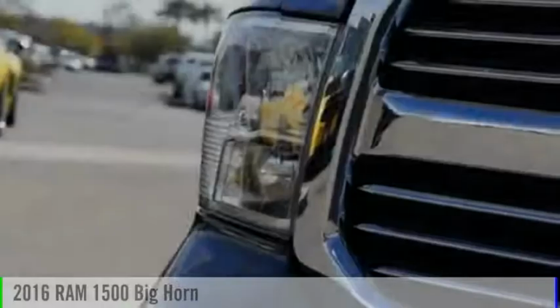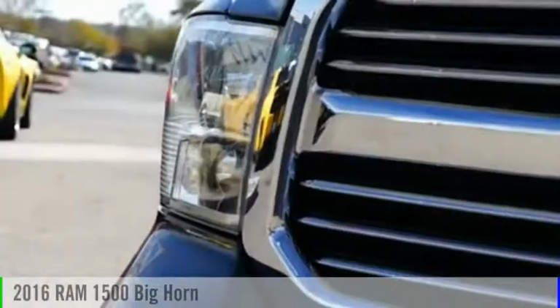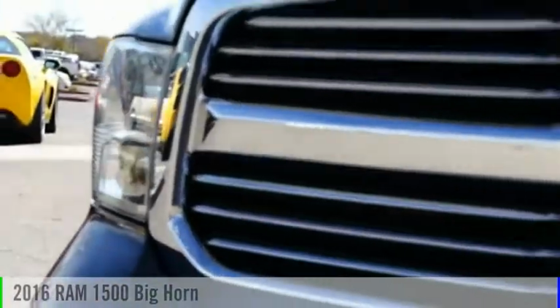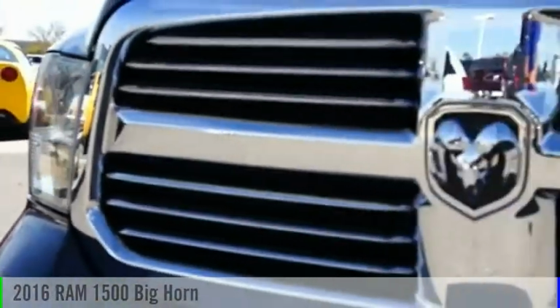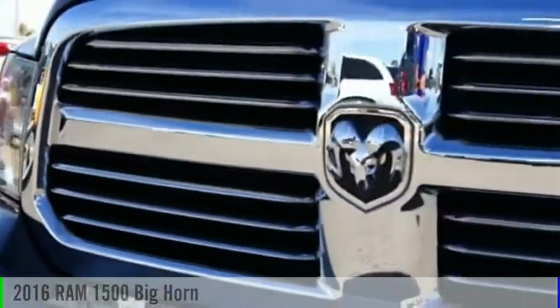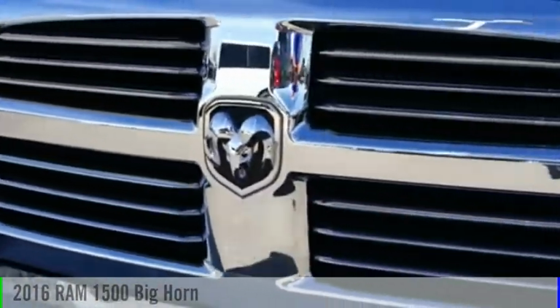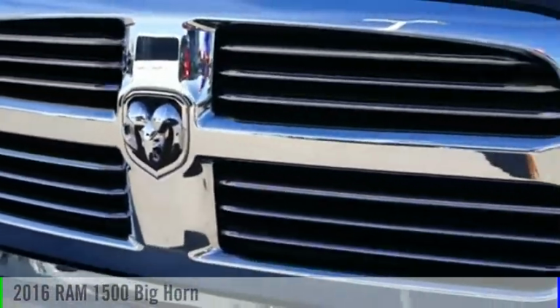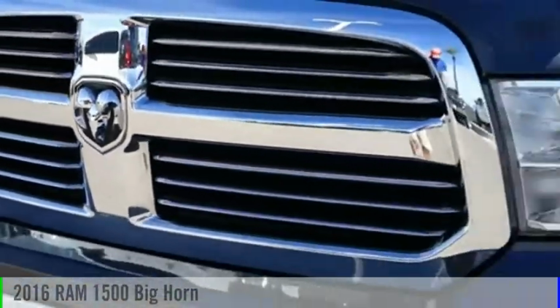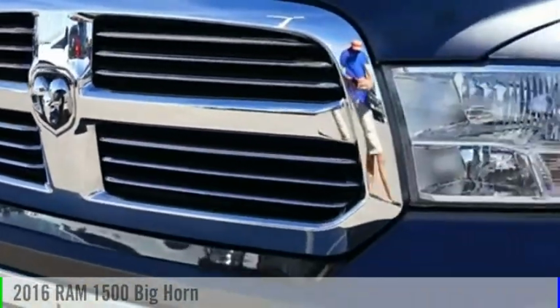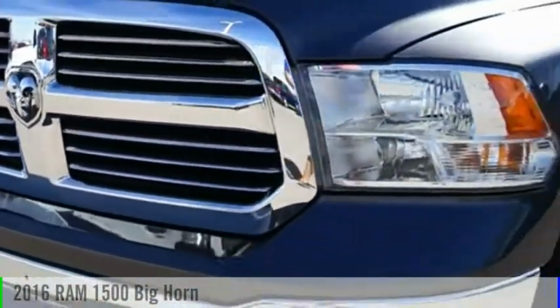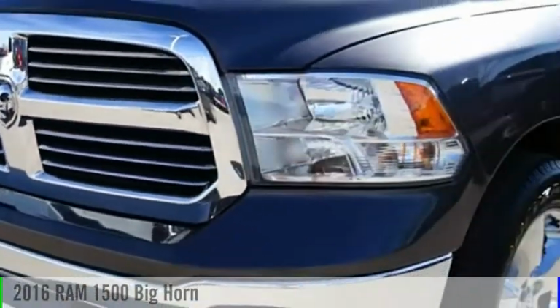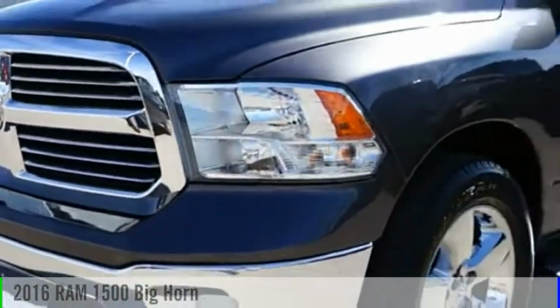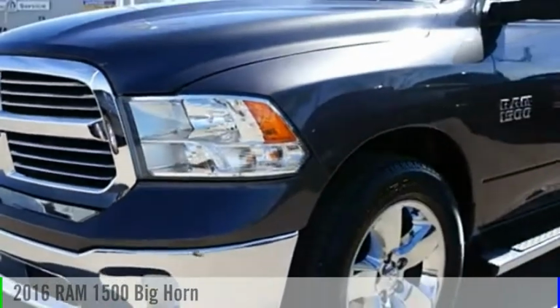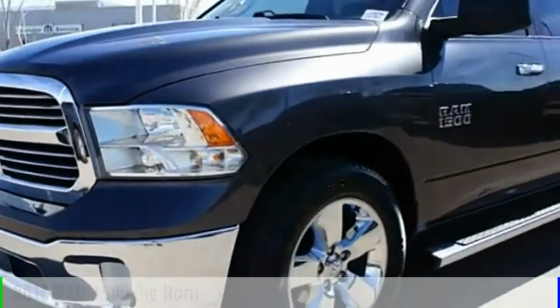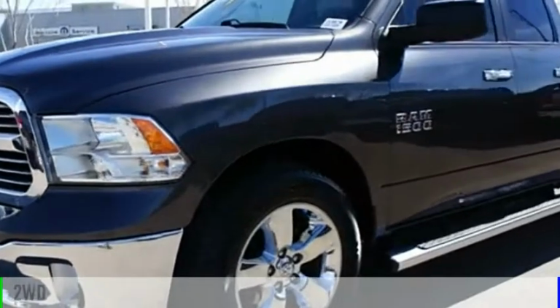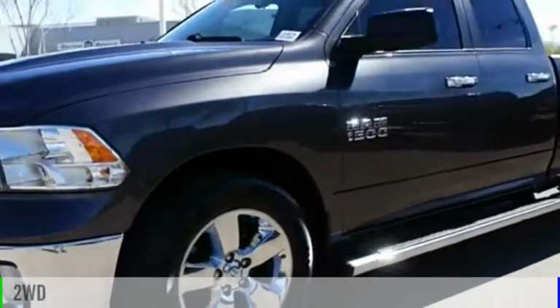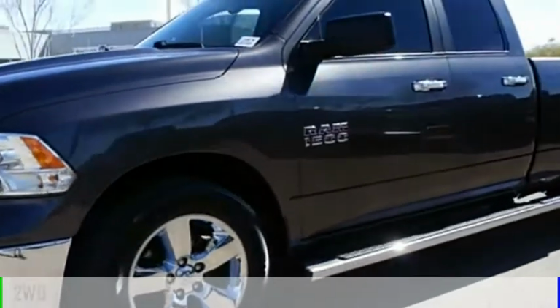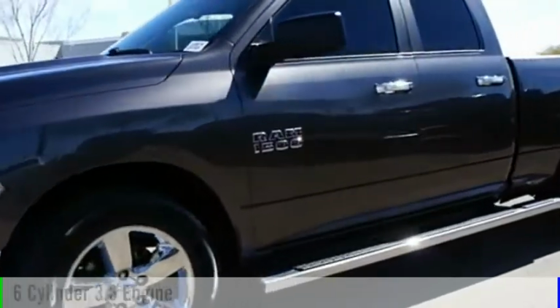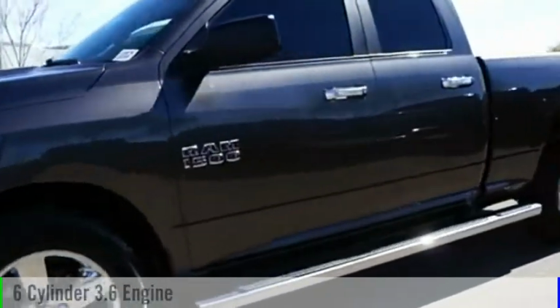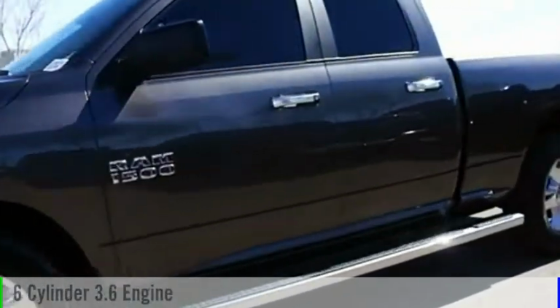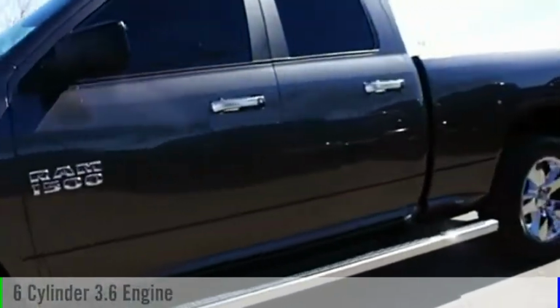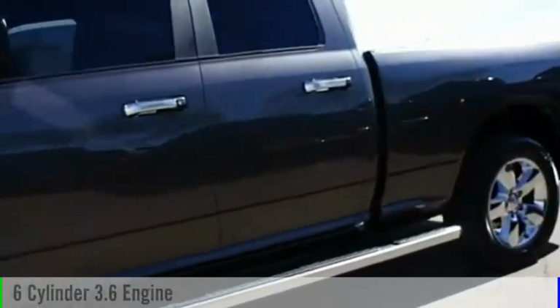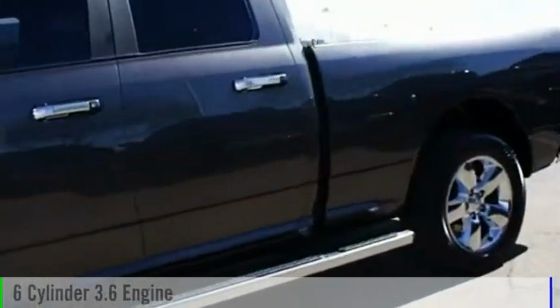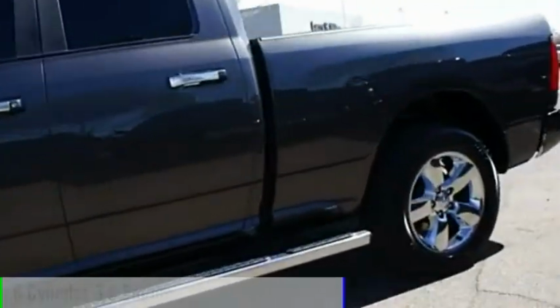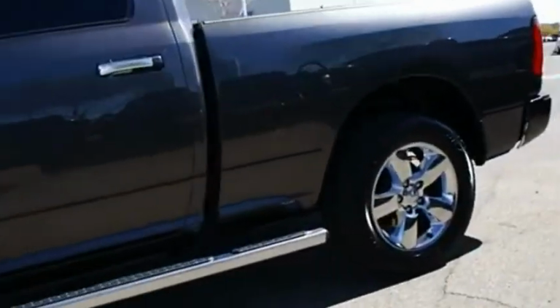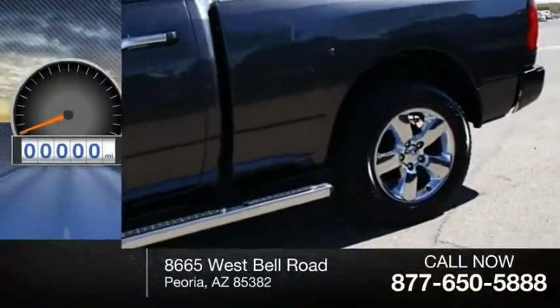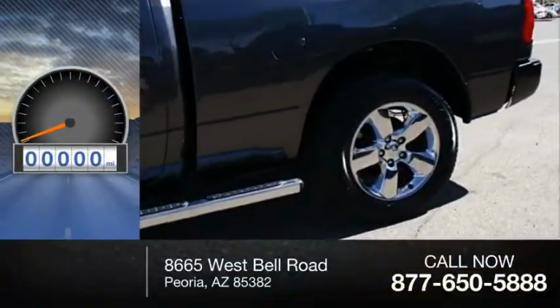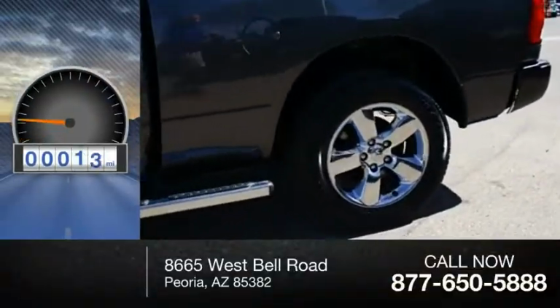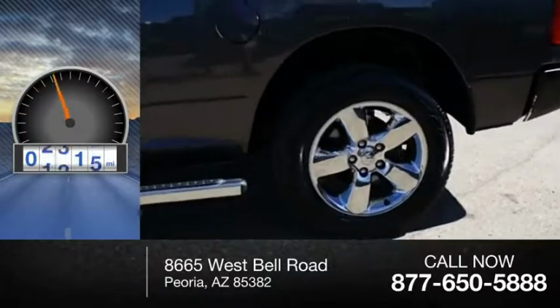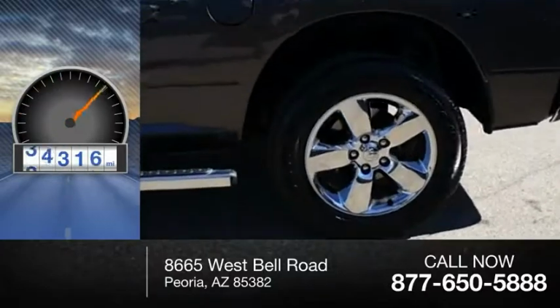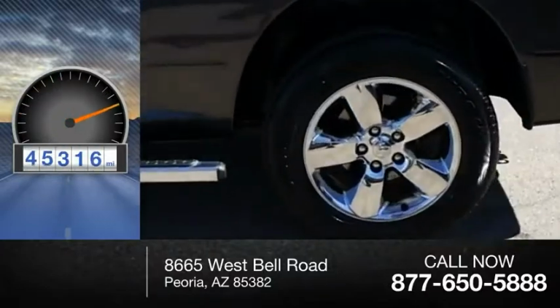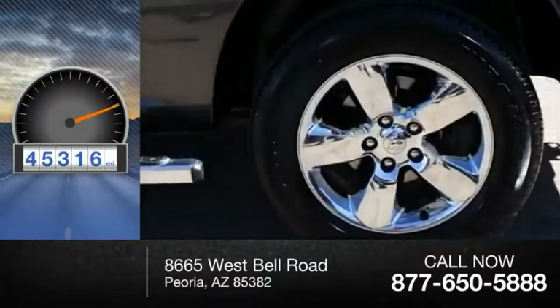Come test drive the 2016 1500. This vehicle is powered by a two-wheel drive, six-cylinder, 3.6 liter engine. This vehicle has less than 50,000 miles.